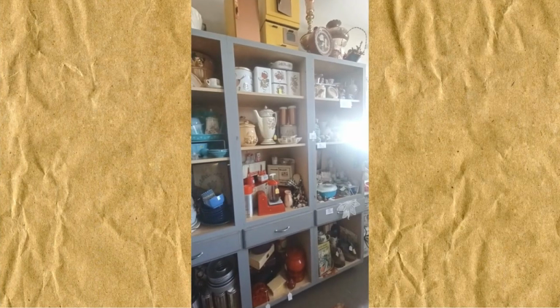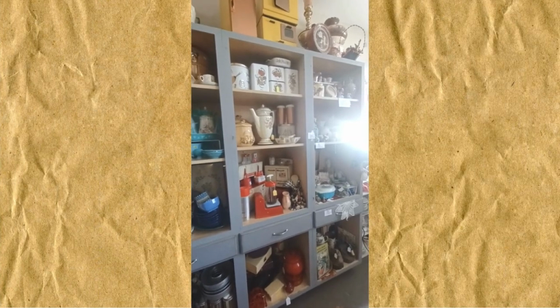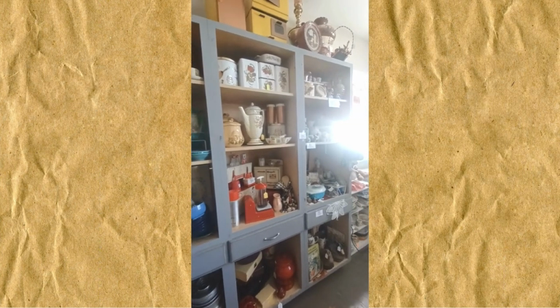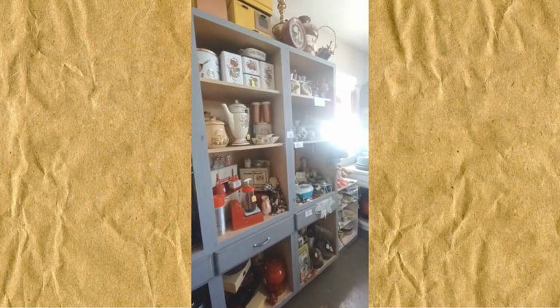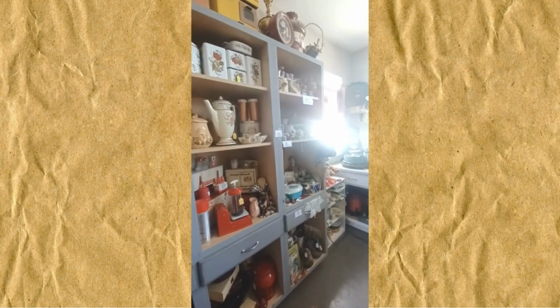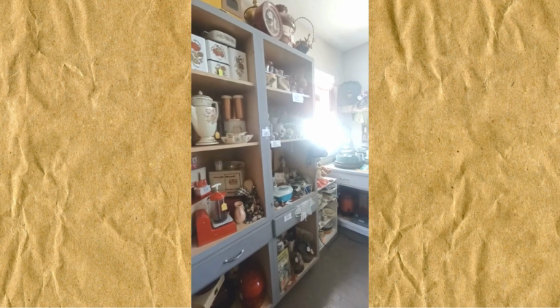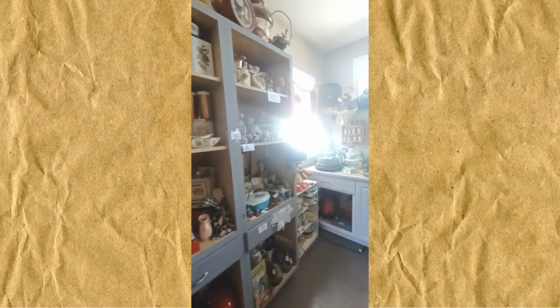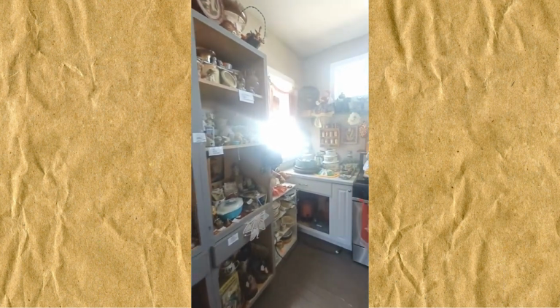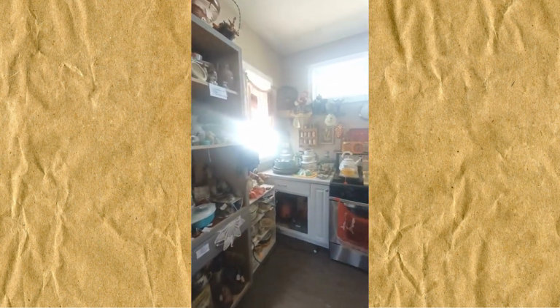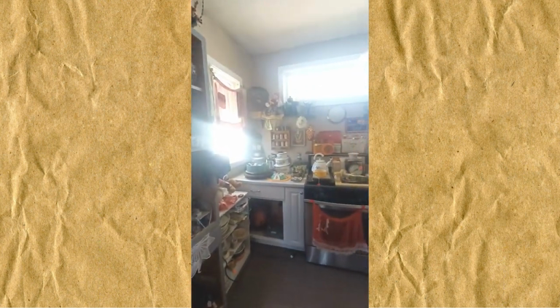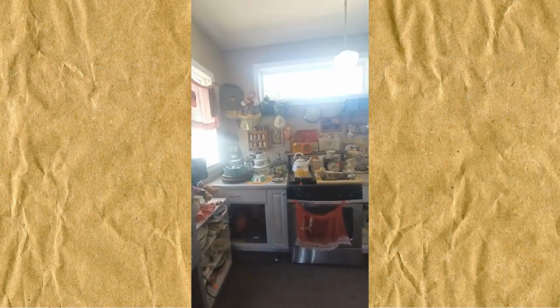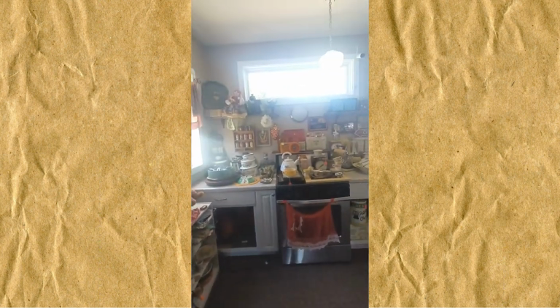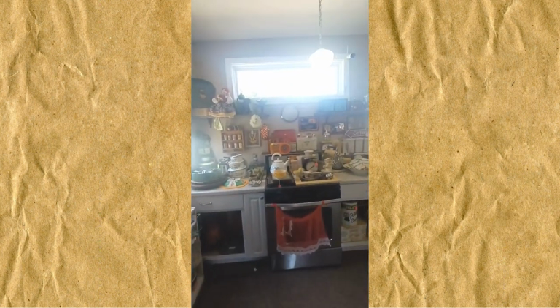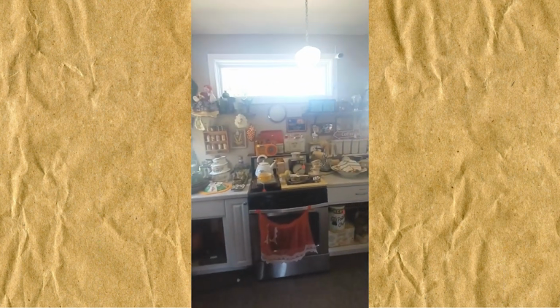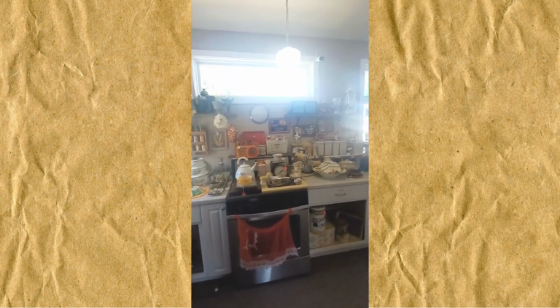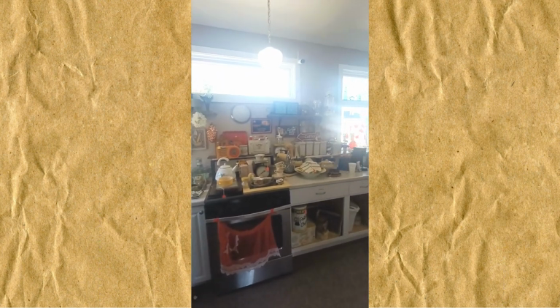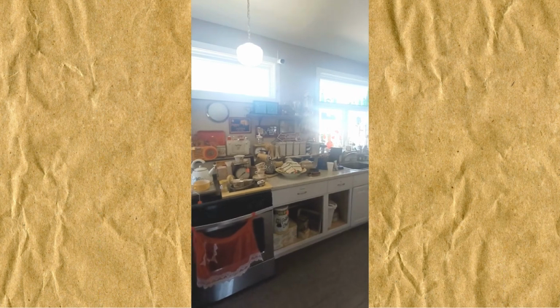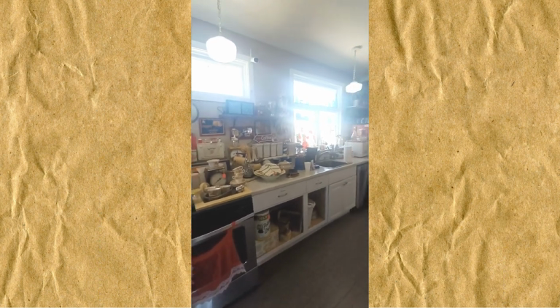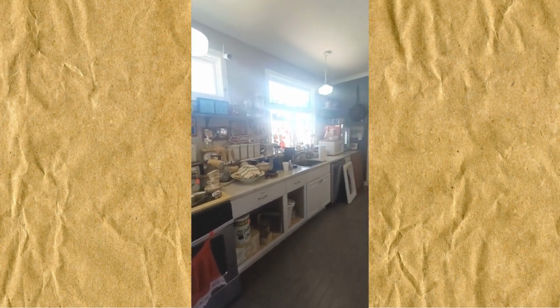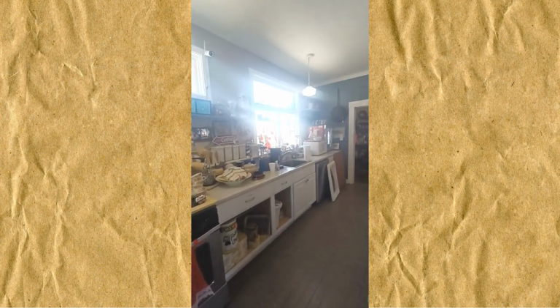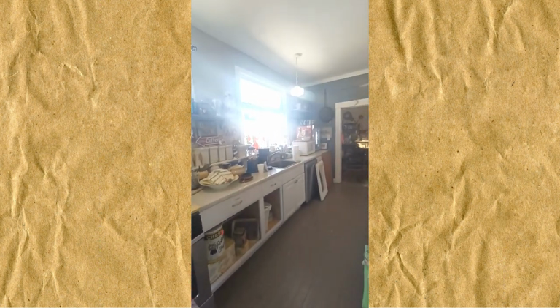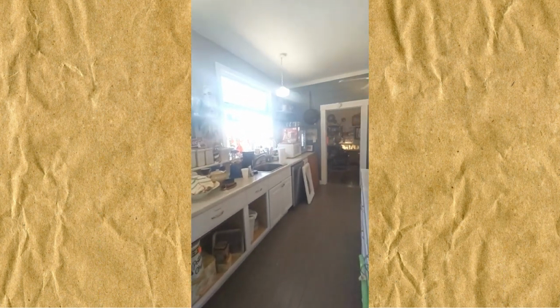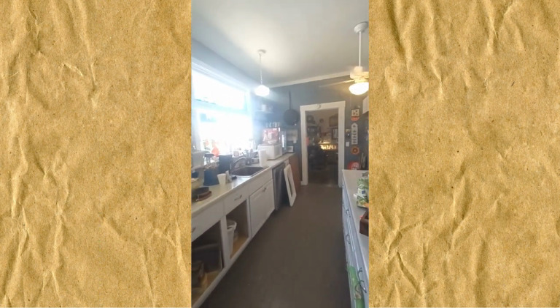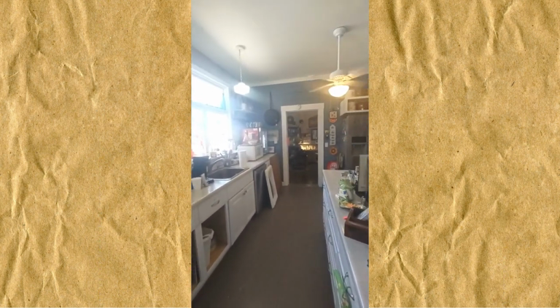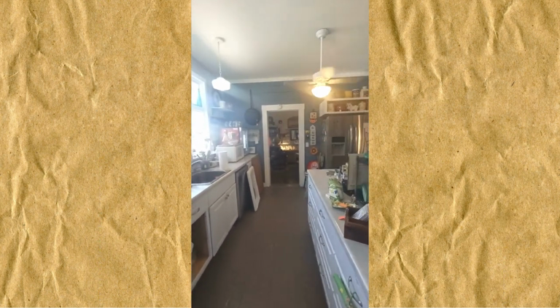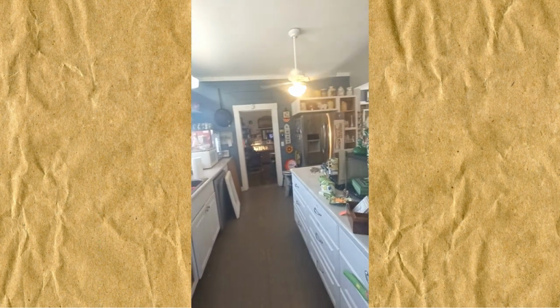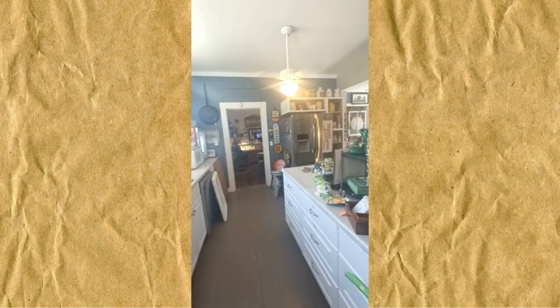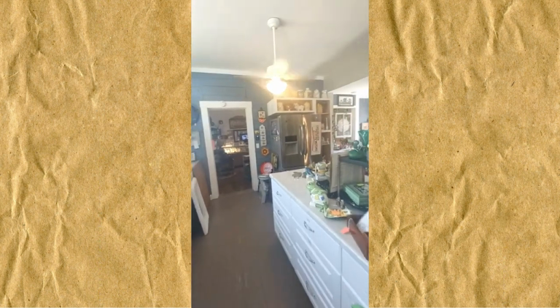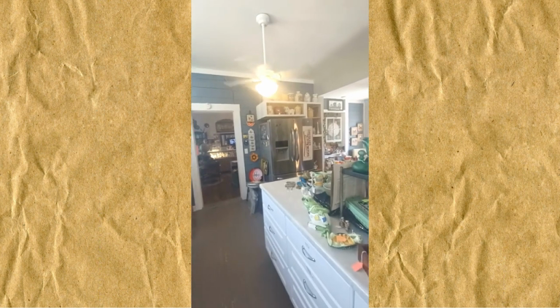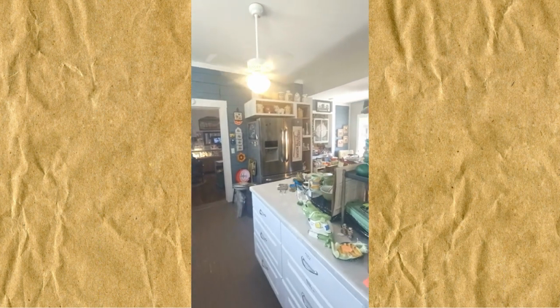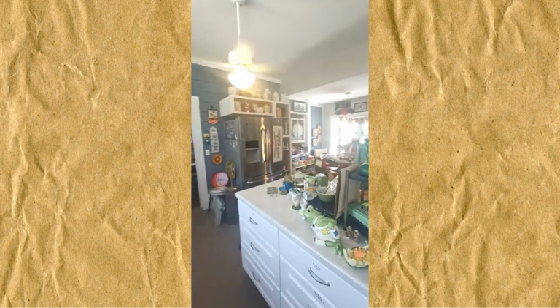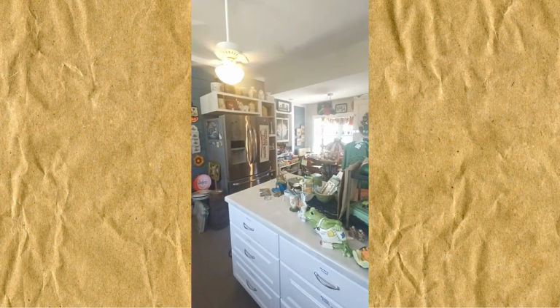This shop was in an old home, and there's just too much in this kitchen to share individually, so I'm sharing this look around the room so you can take it in too. We antique lovers could easily end up with a kitchen full of antiques like this if we're not careful.